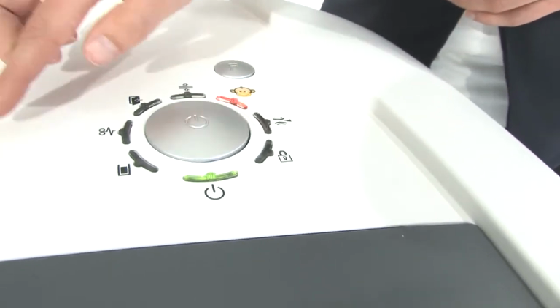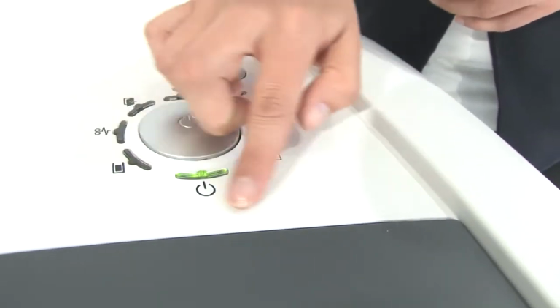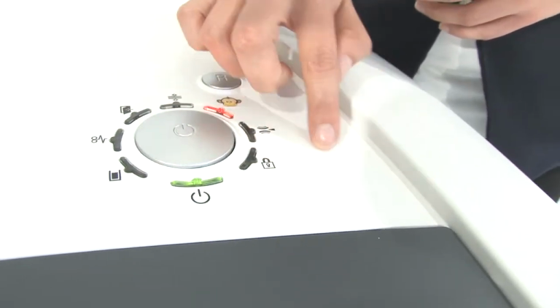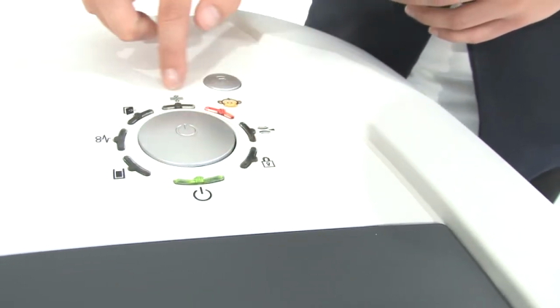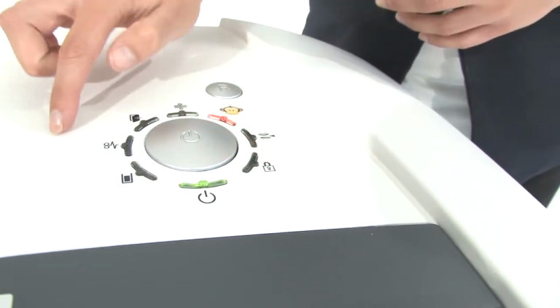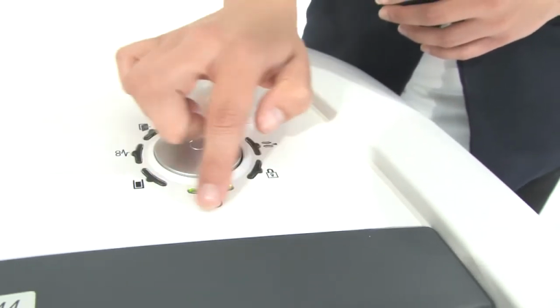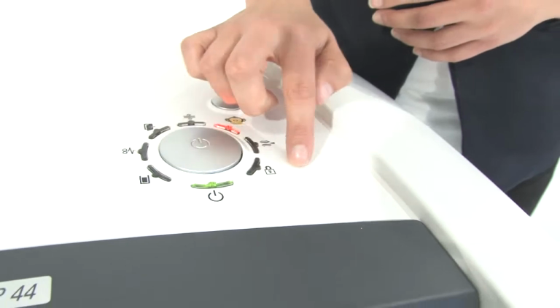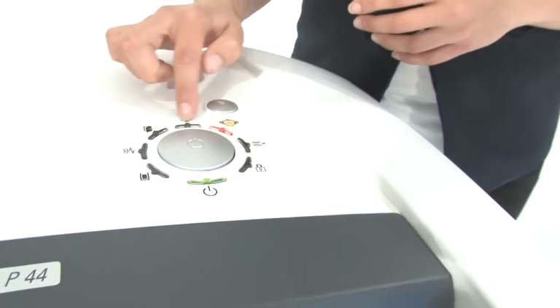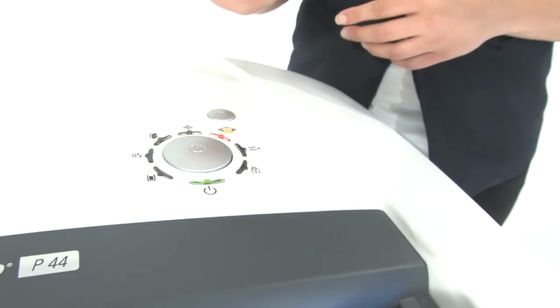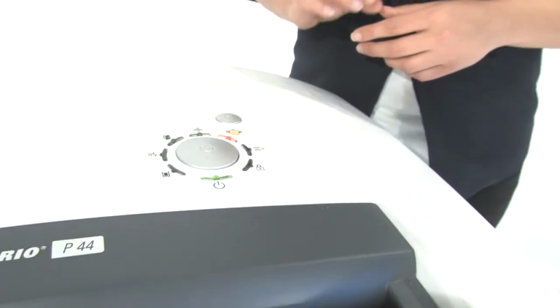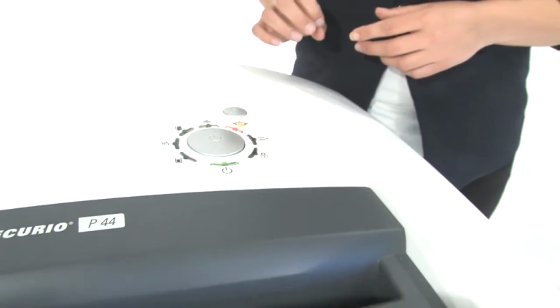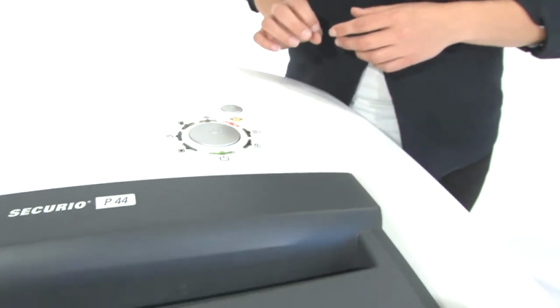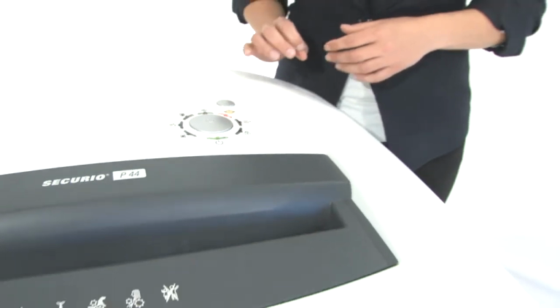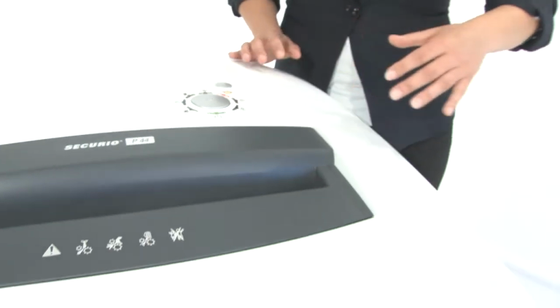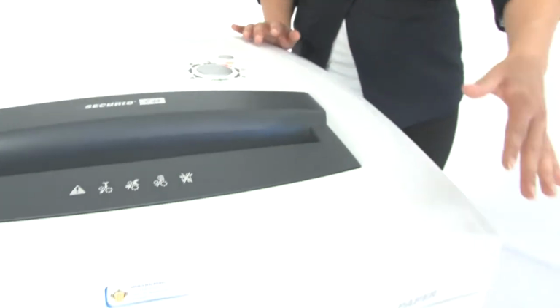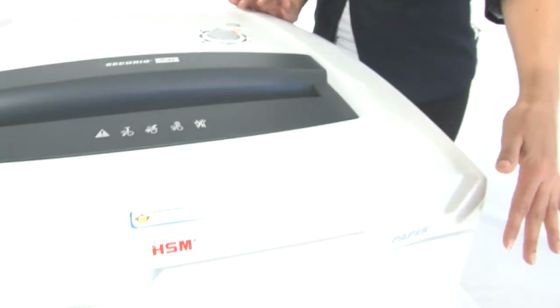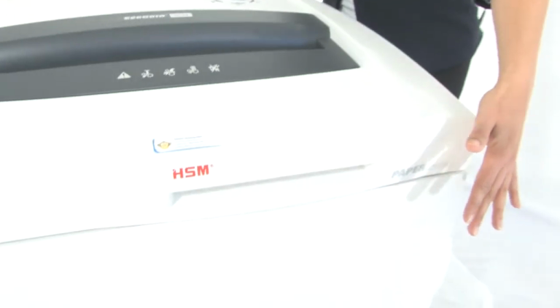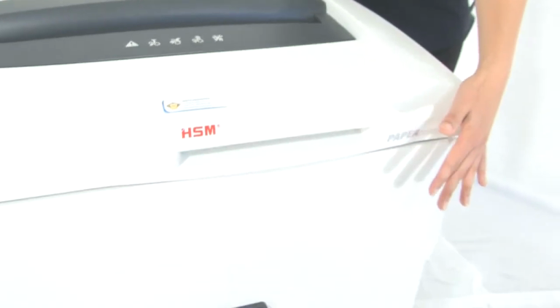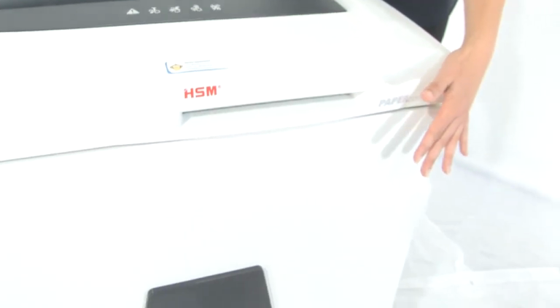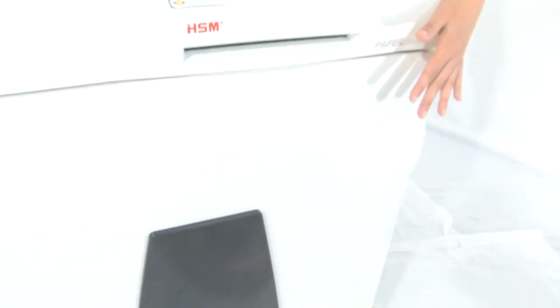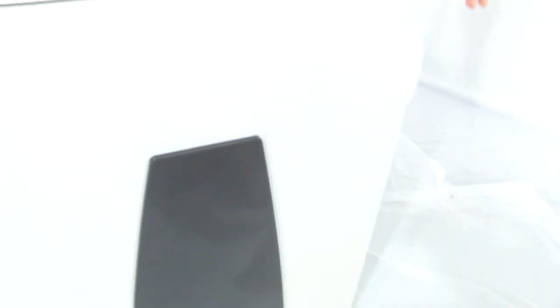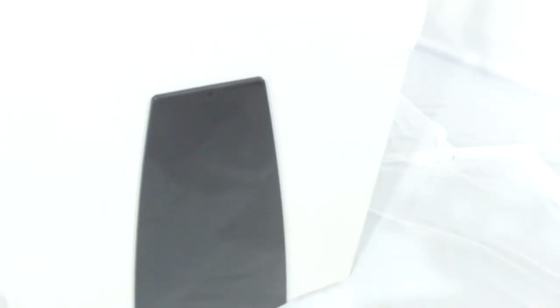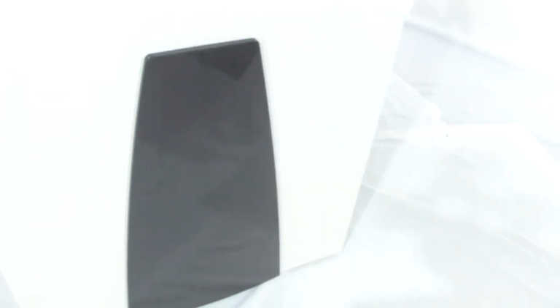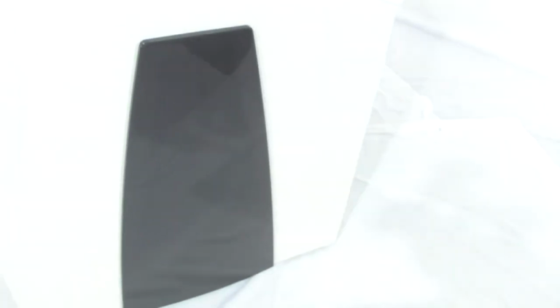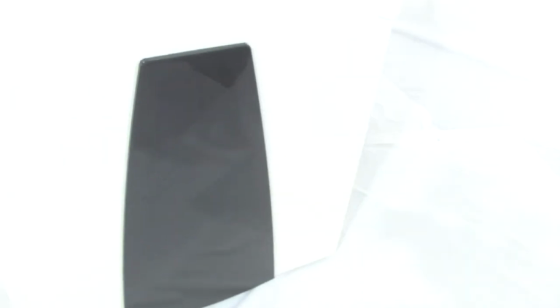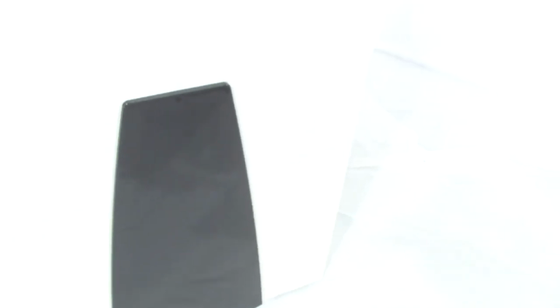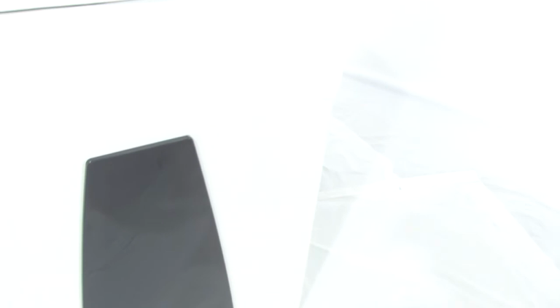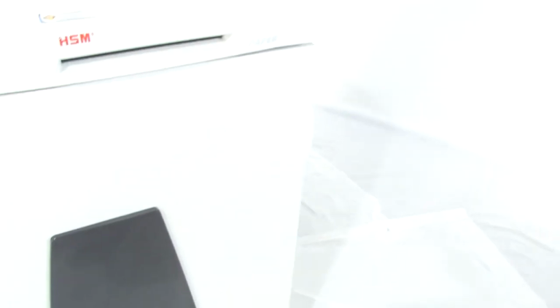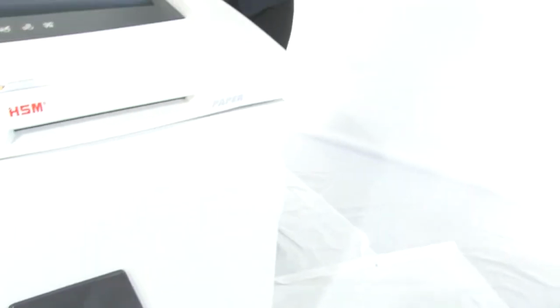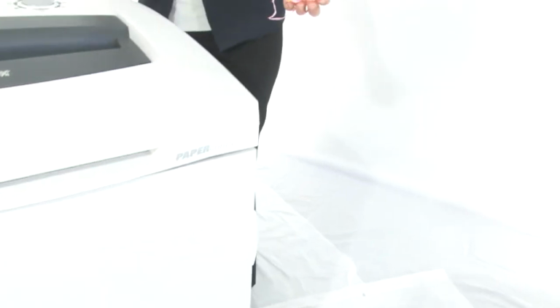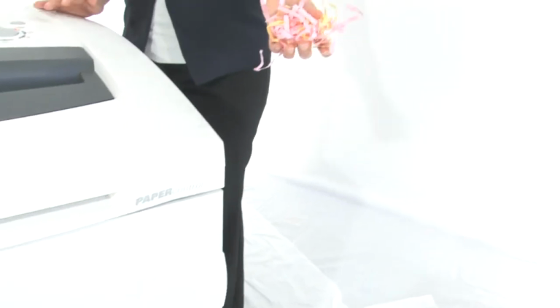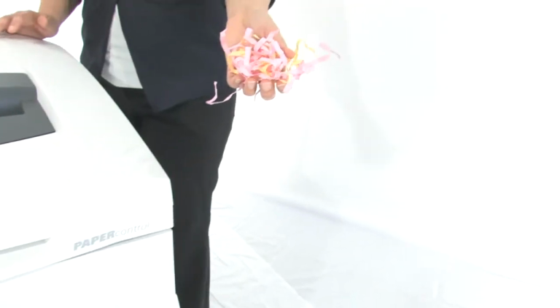Here are the indicator lights. They tell you what's going on with your shredder, and down here is a 55-gallon bin. This is what your shreds are going to look like.